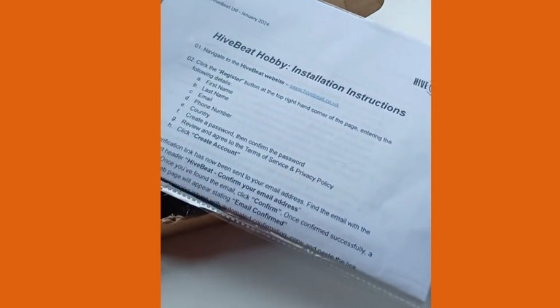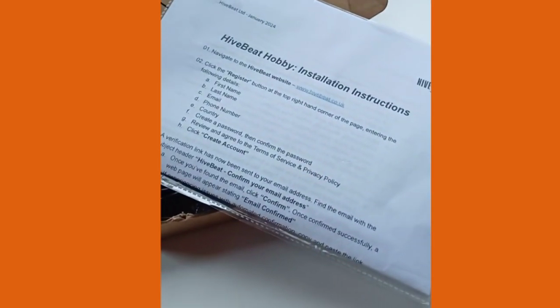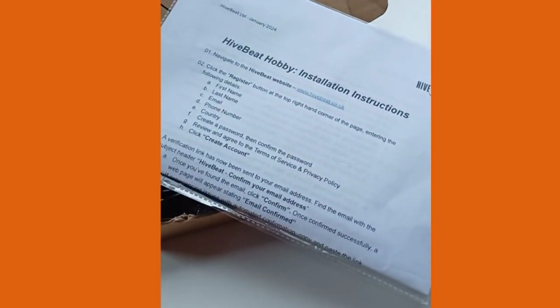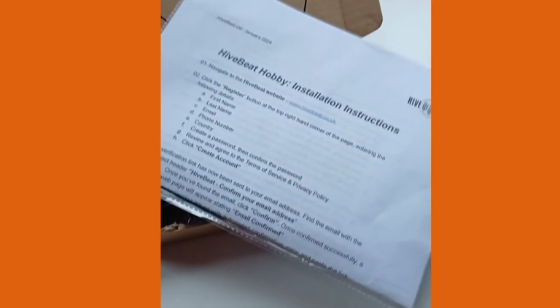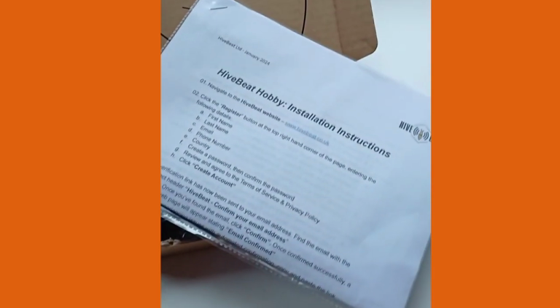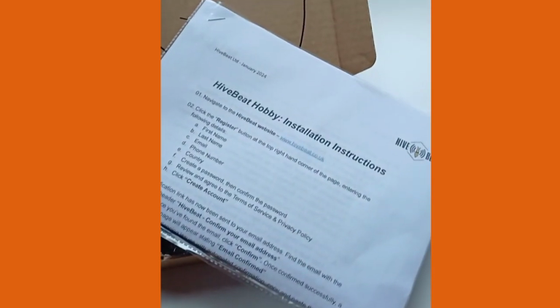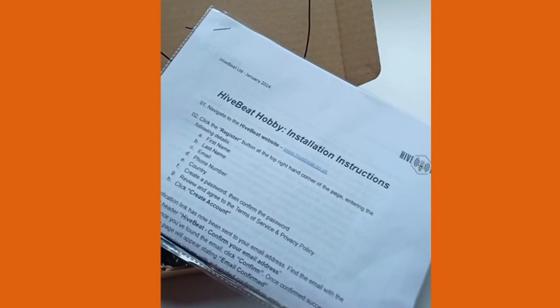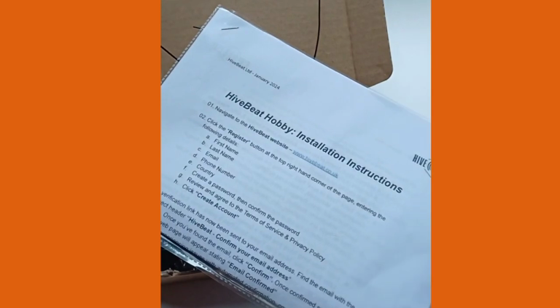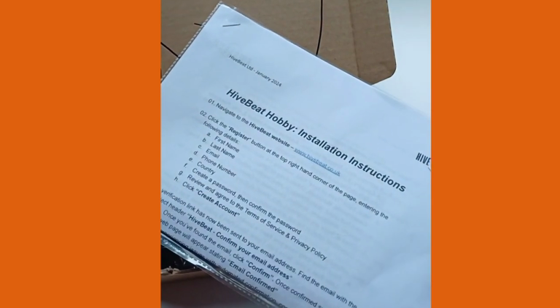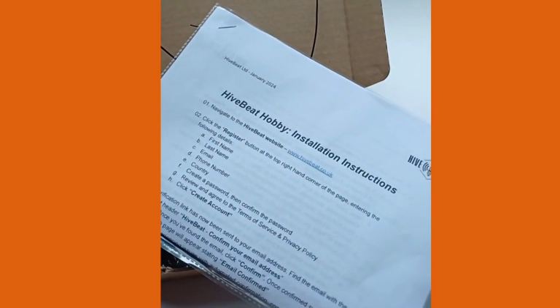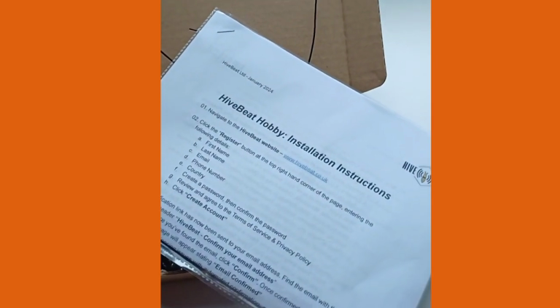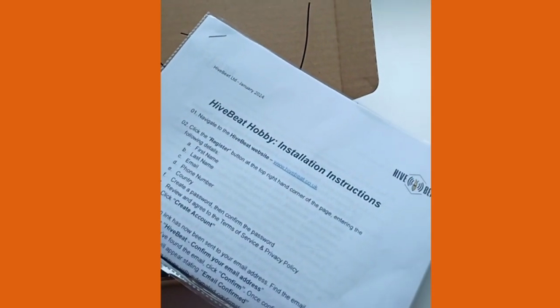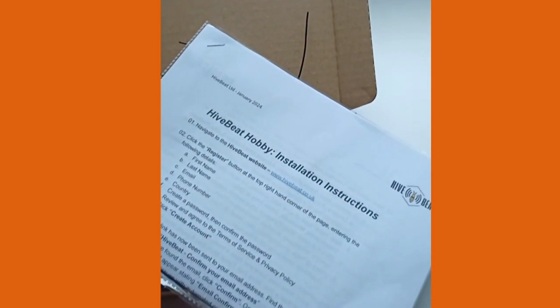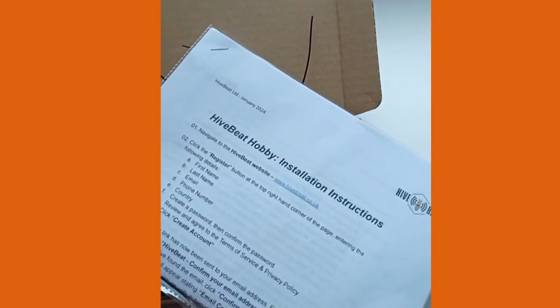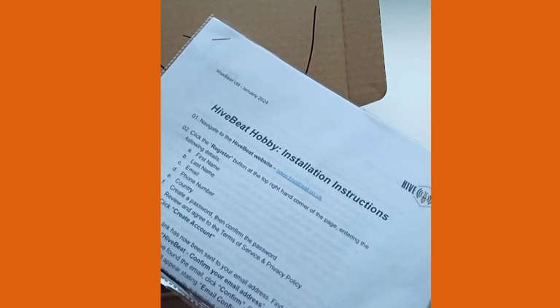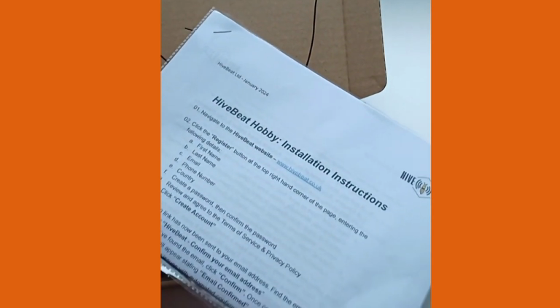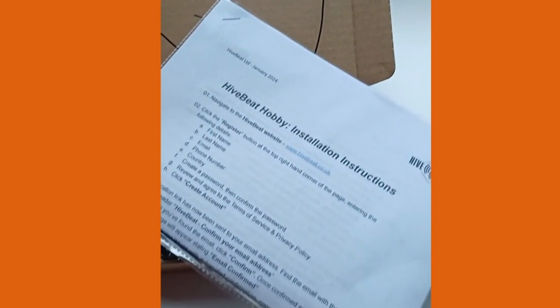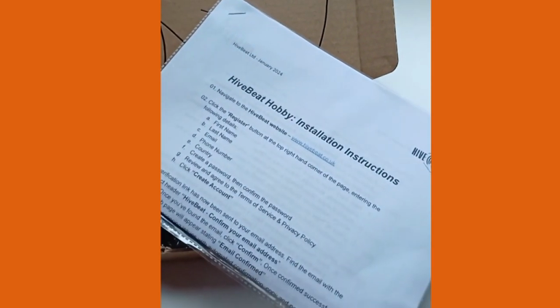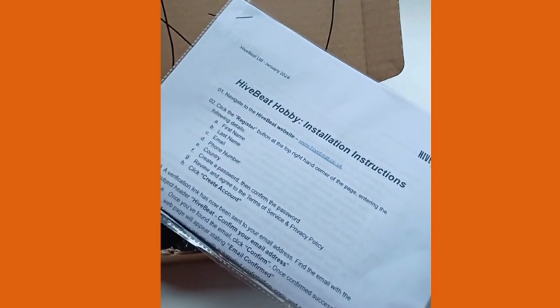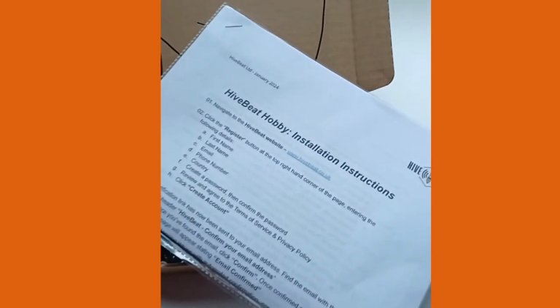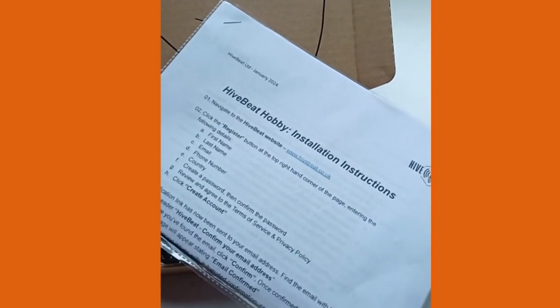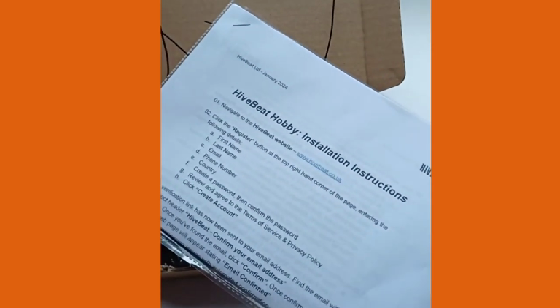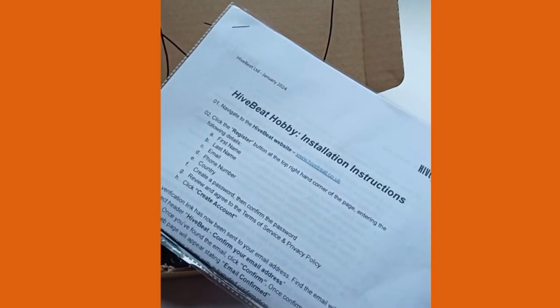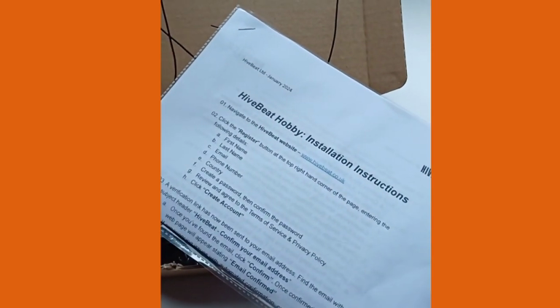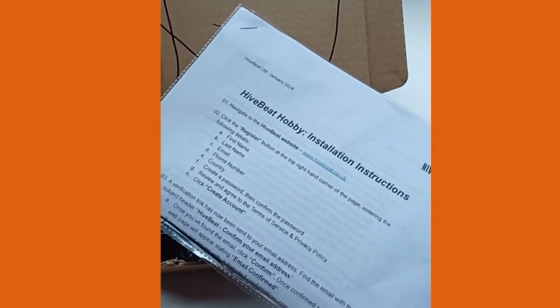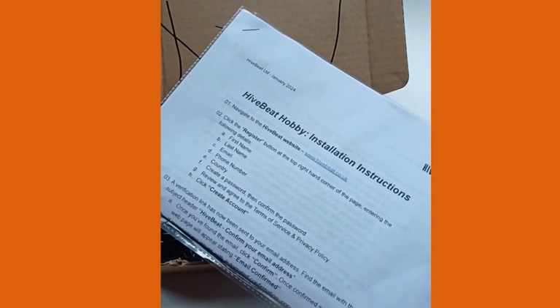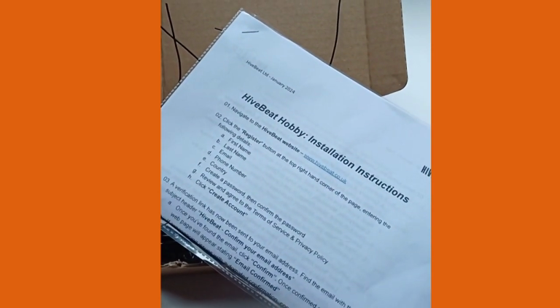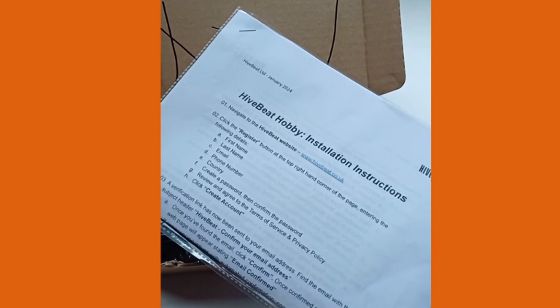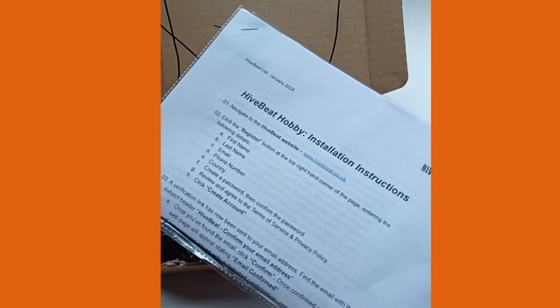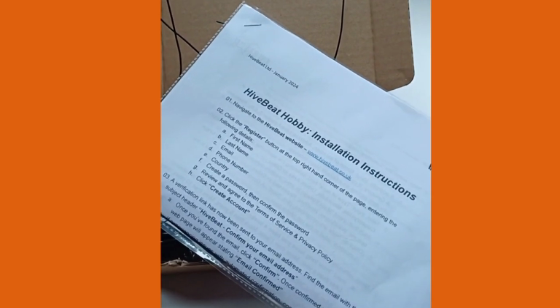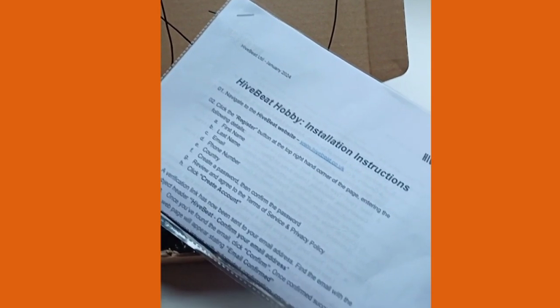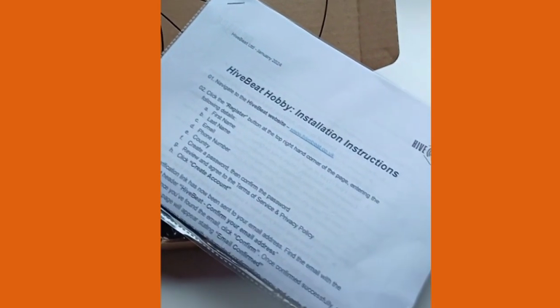So this is sort of video number one. Further videos will continue with how we install them into the hives, how we set up the bureau, and what you can see online.